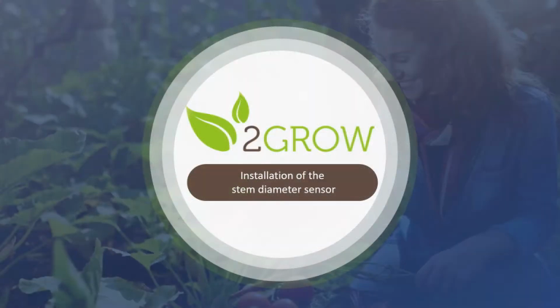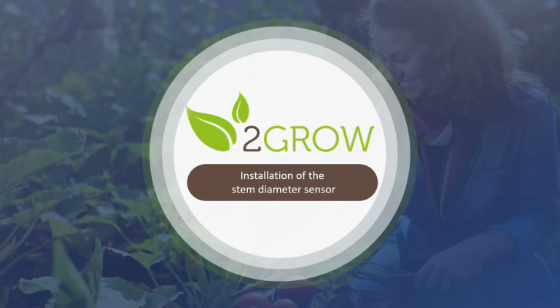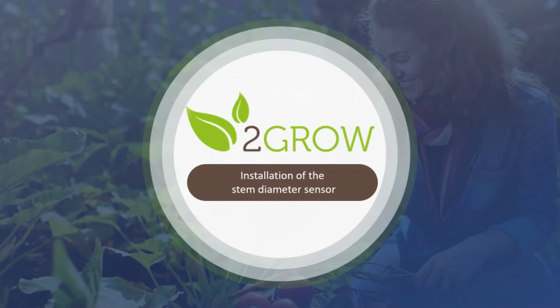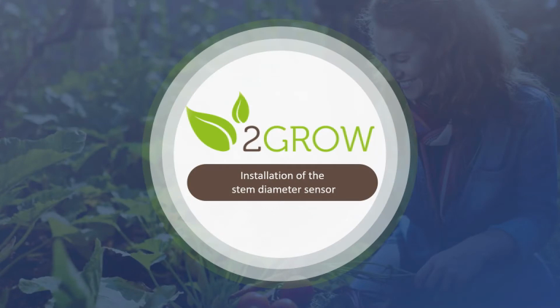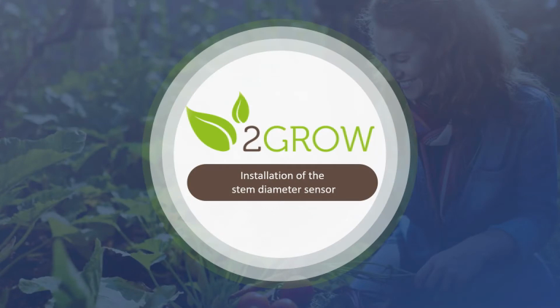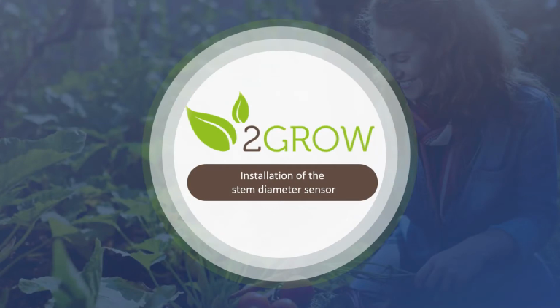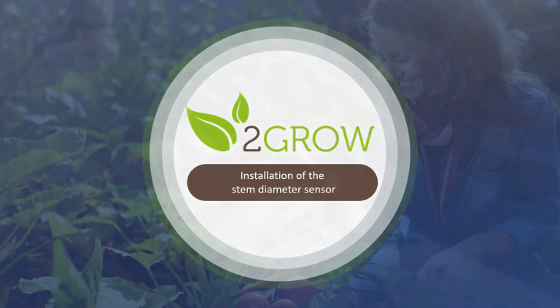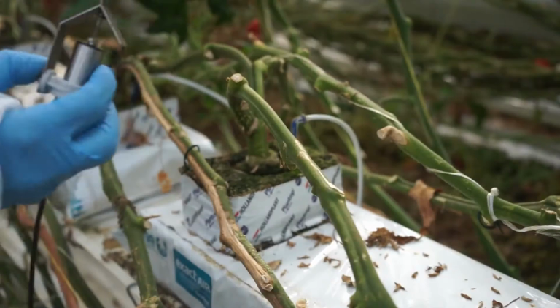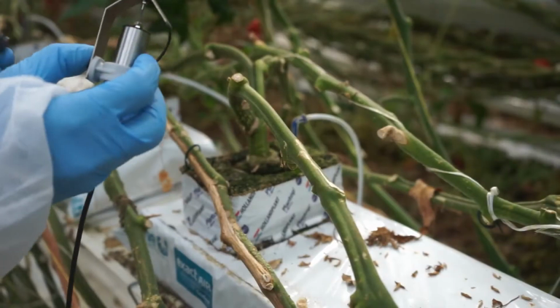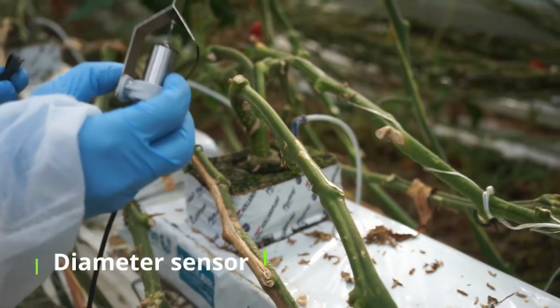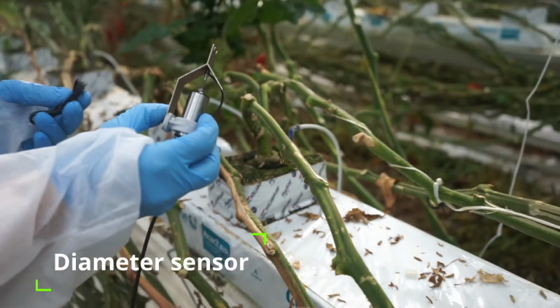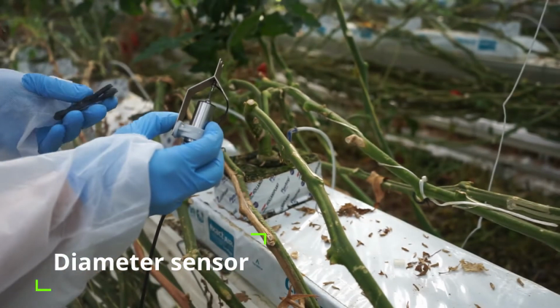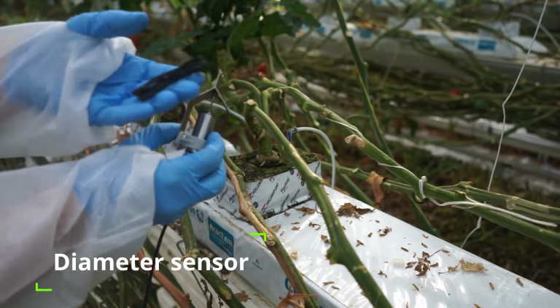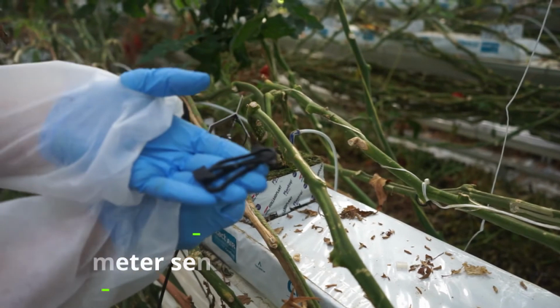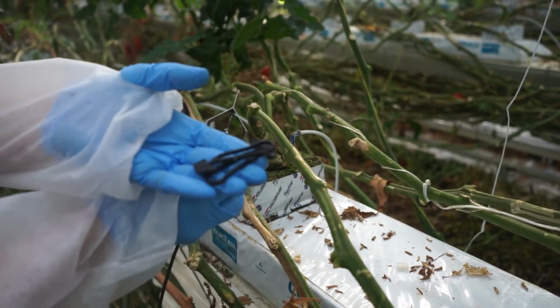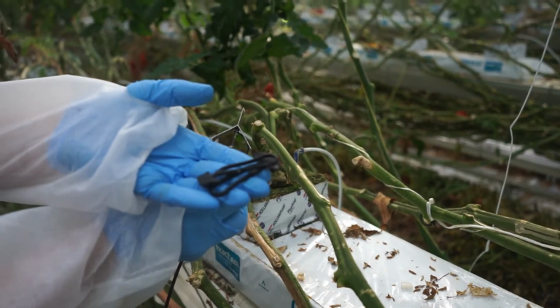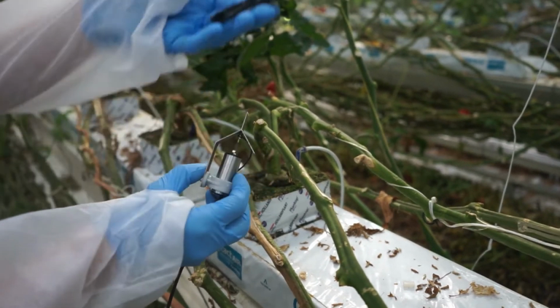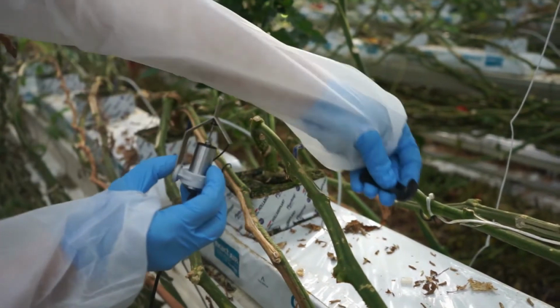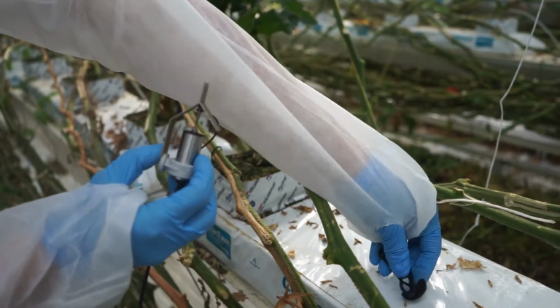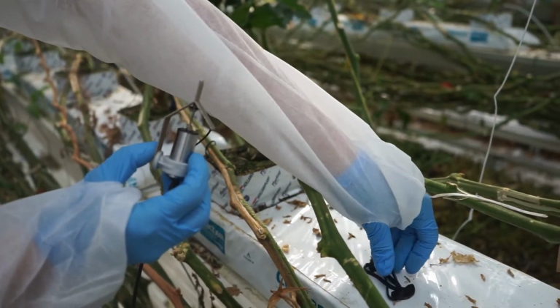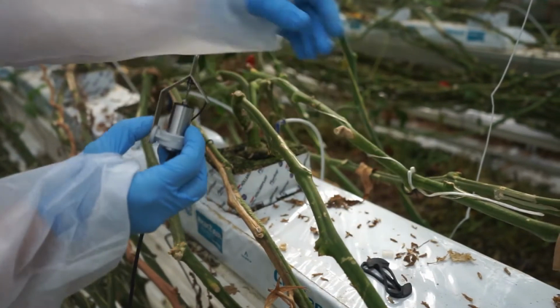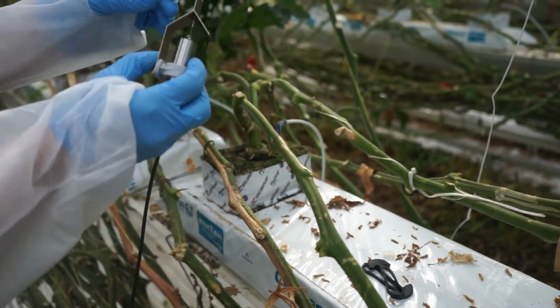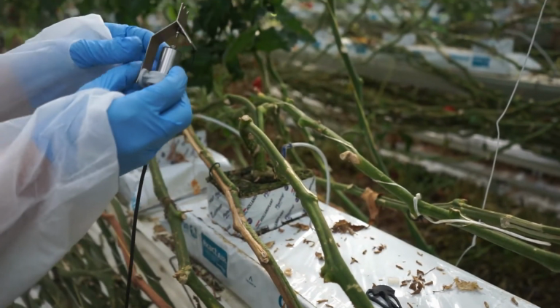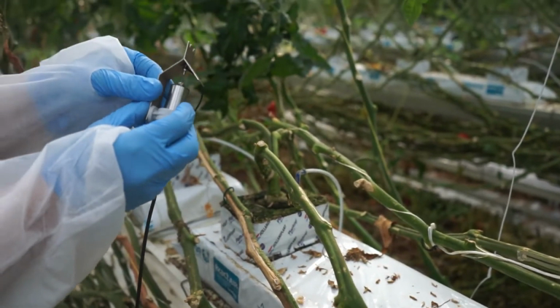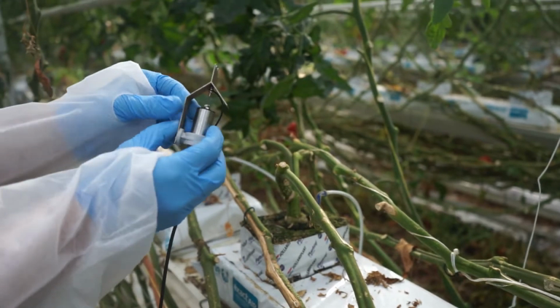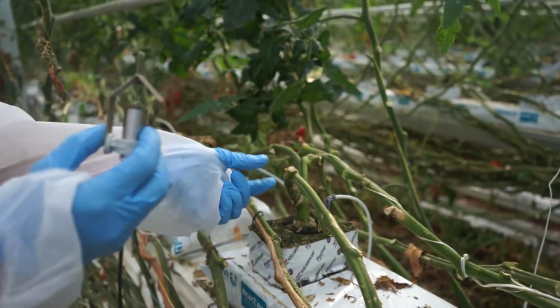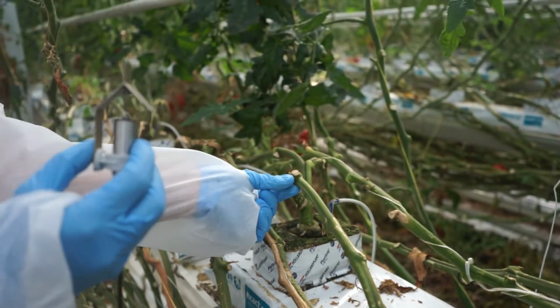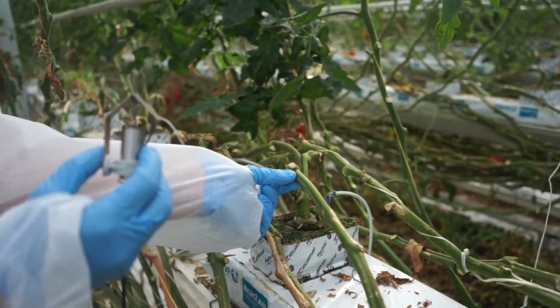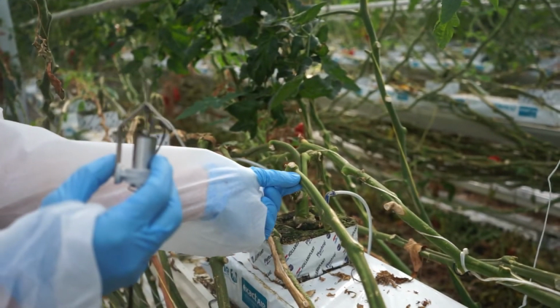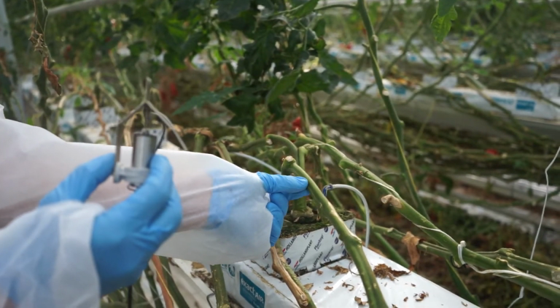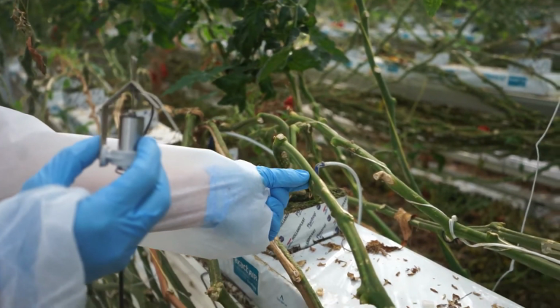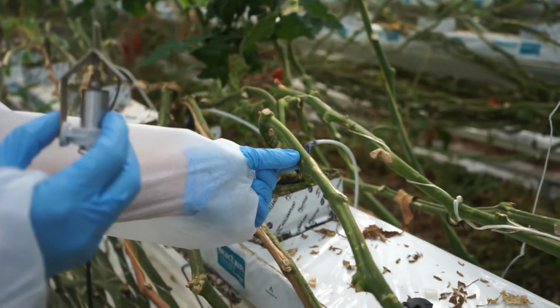First, take the diameter sensor and the fixing elastic bands. Look for a good location on the stem to install the sensor, preferably close to the base of the plant to avoid shocks and vibrations.